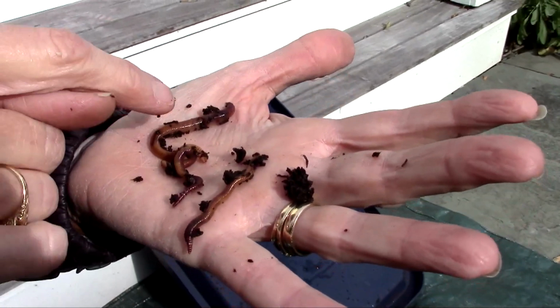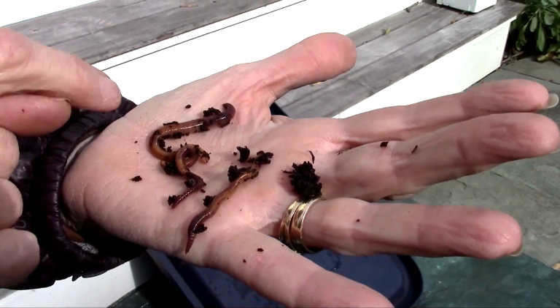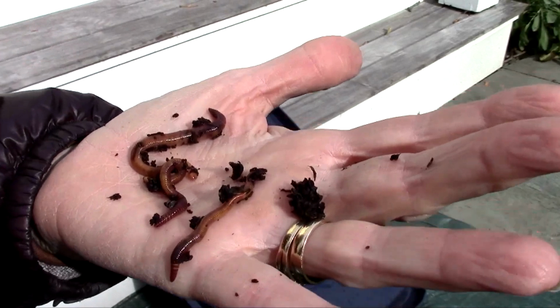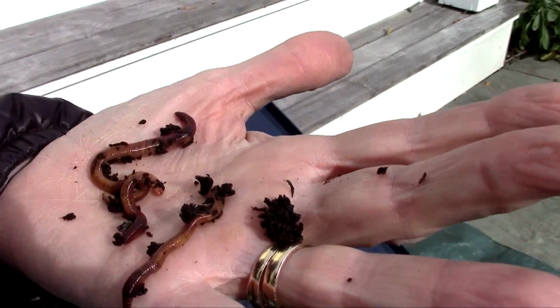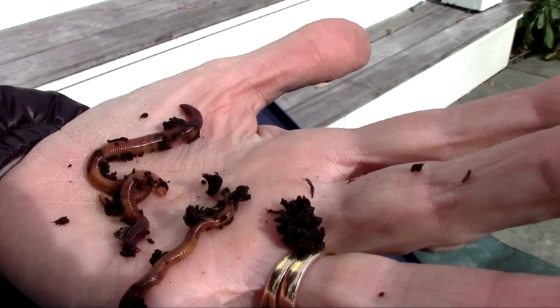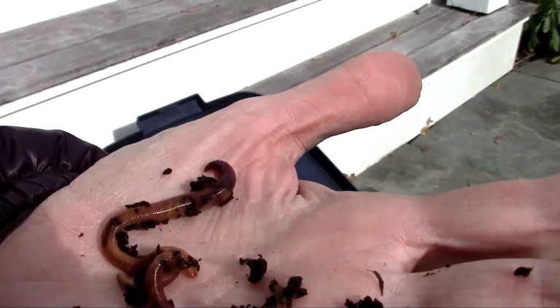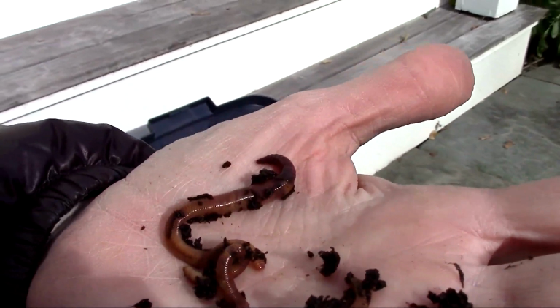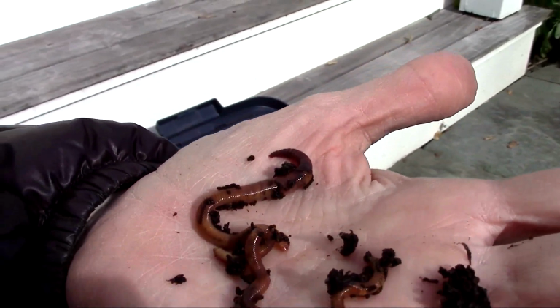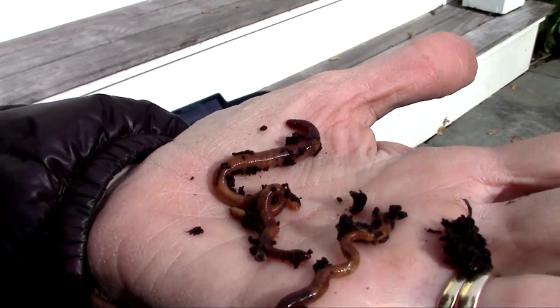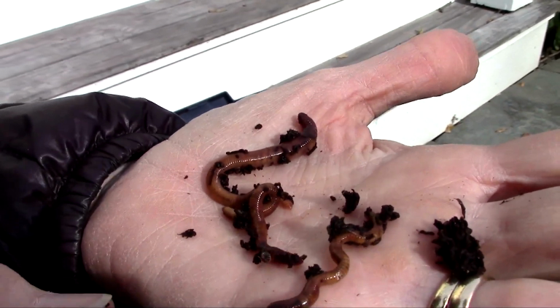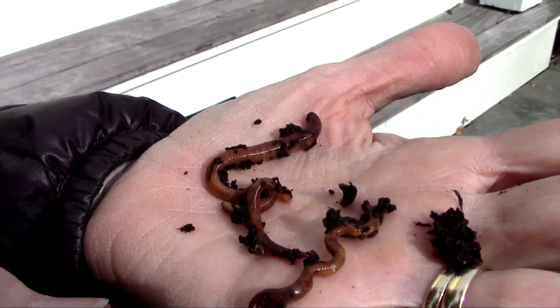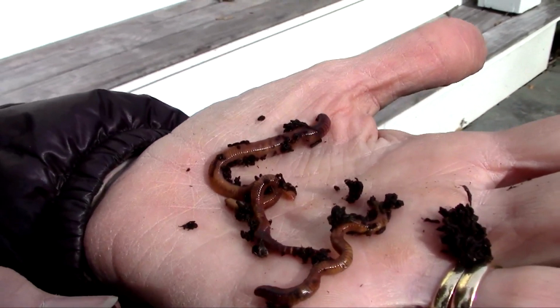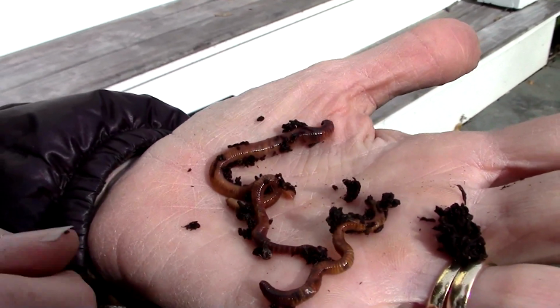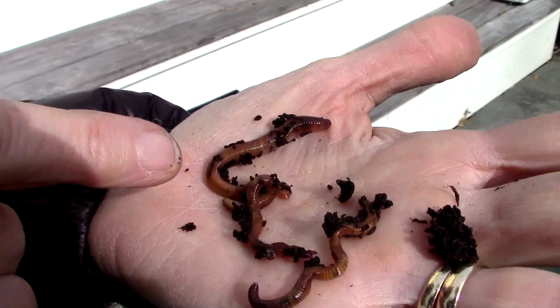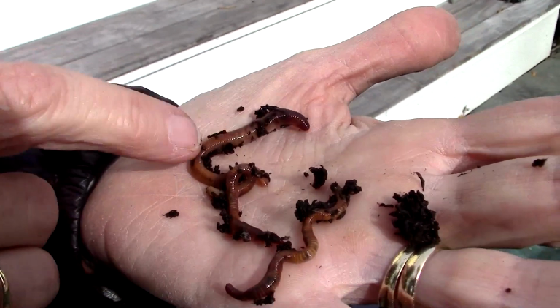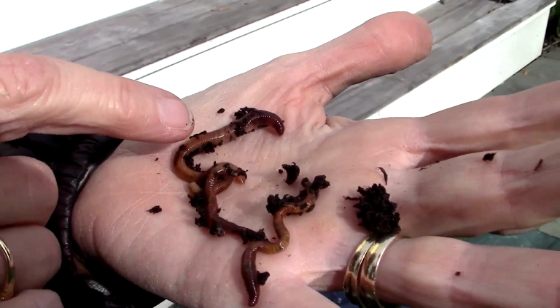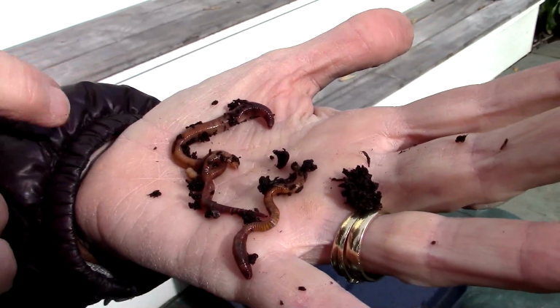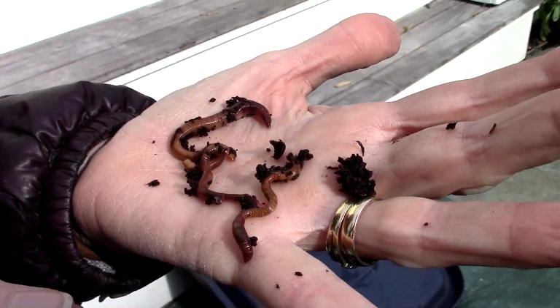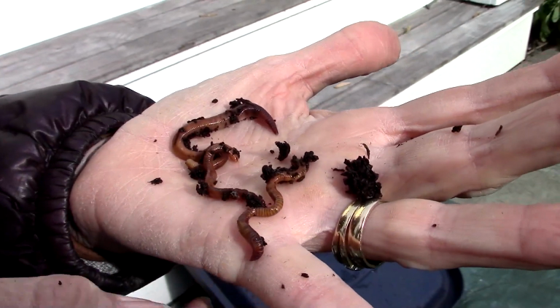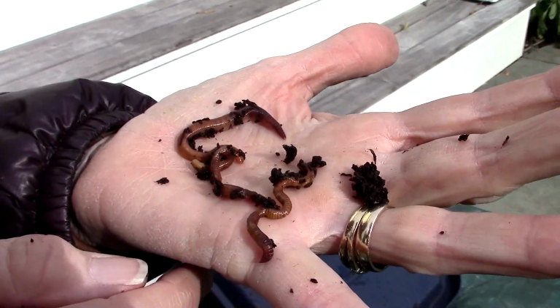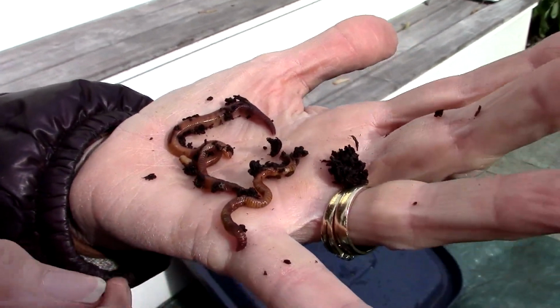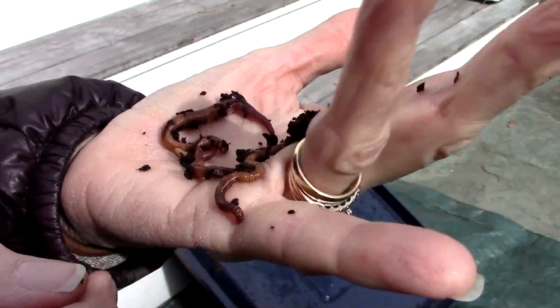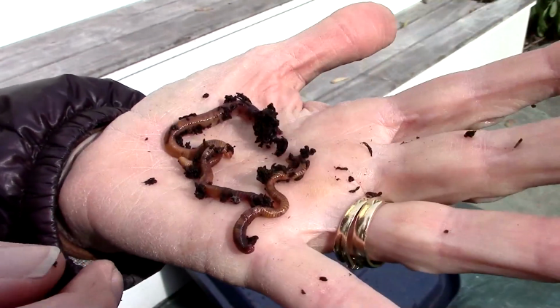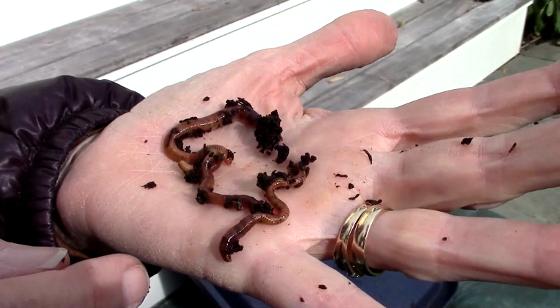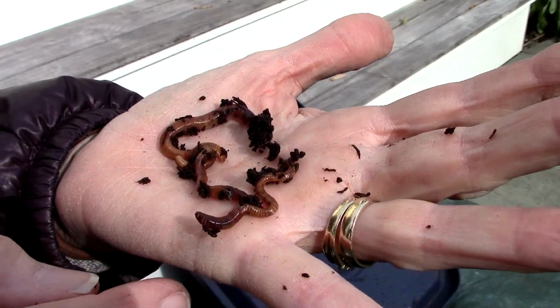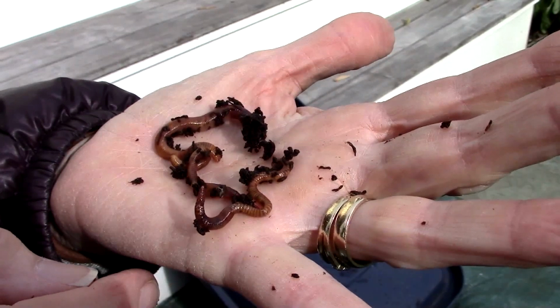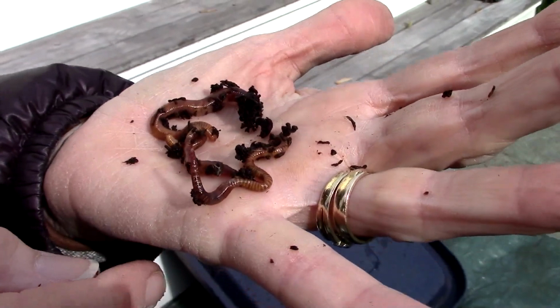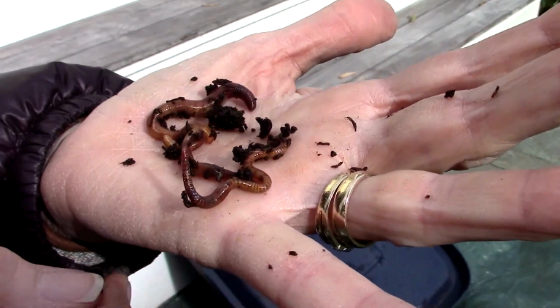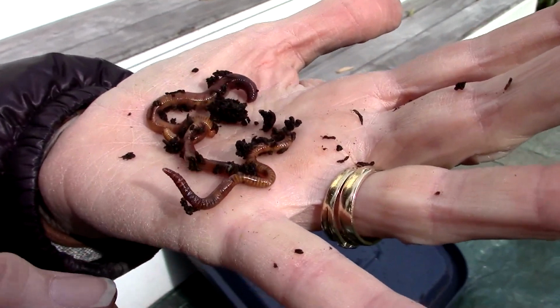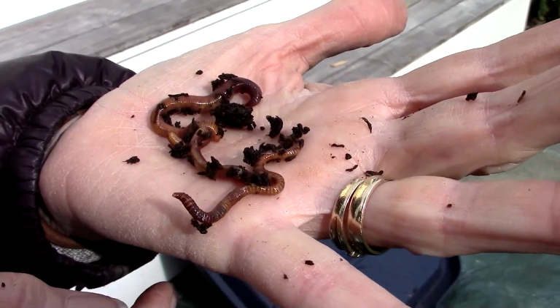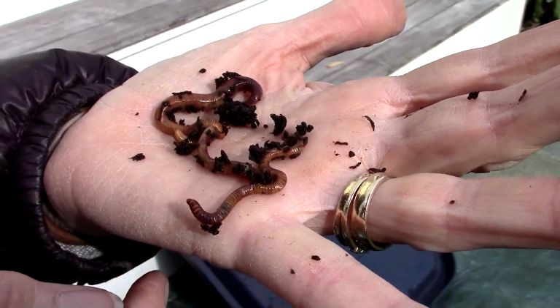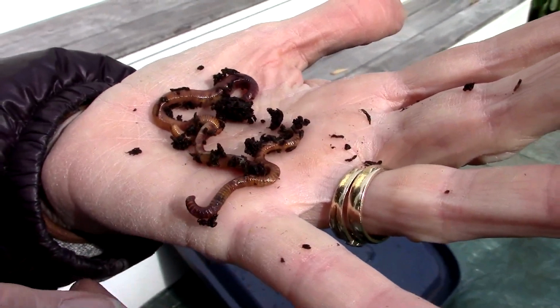And that's where their insides are, right in the middle — the insides. See them wandering around now? Worms have no eyes, no ears.